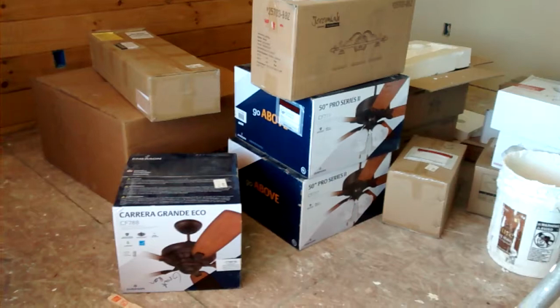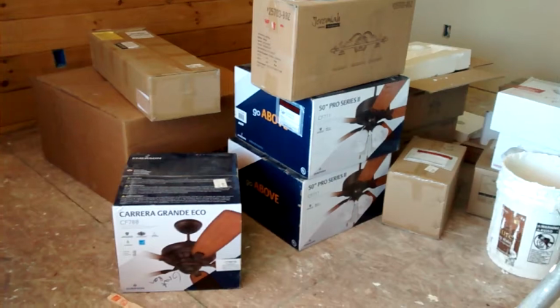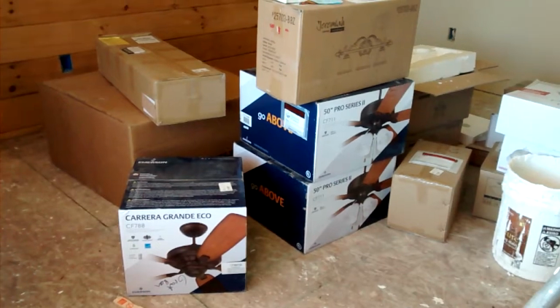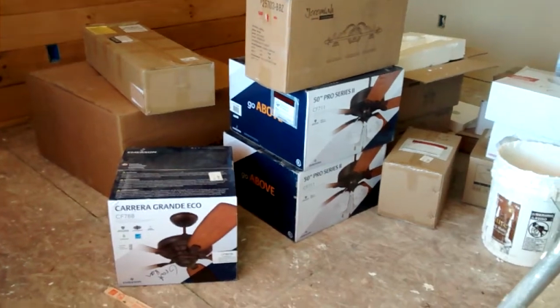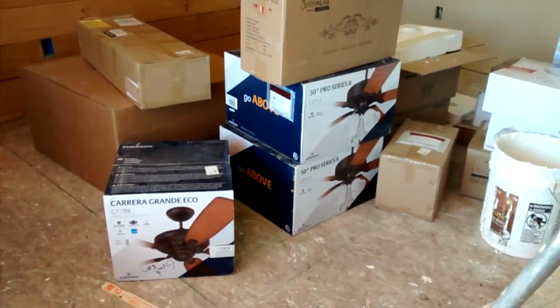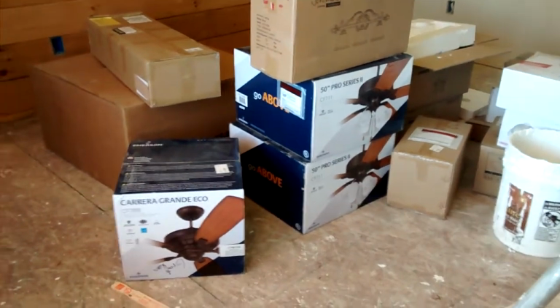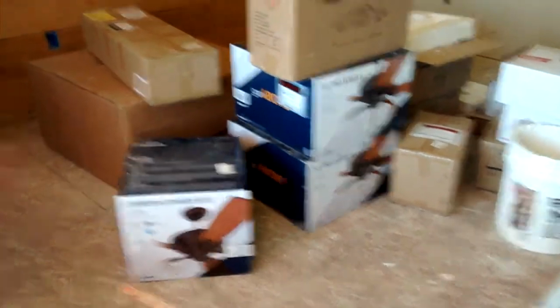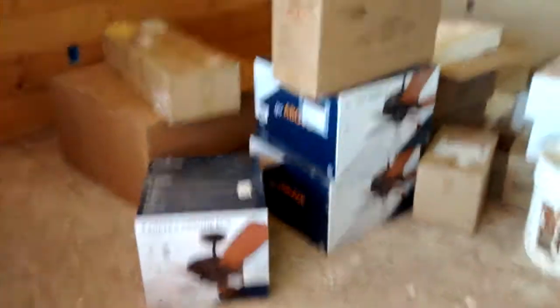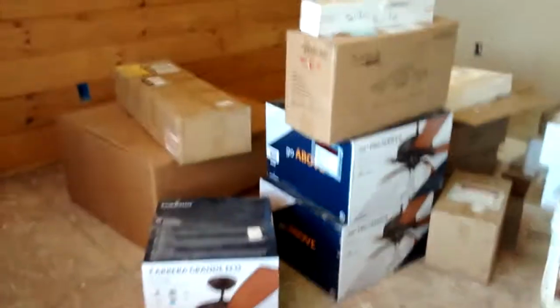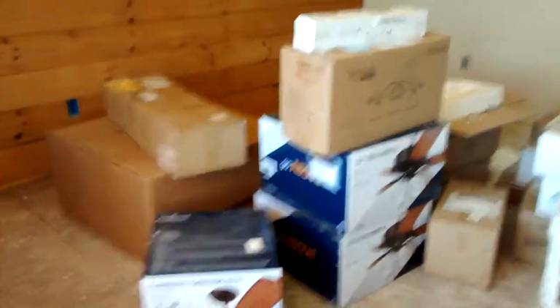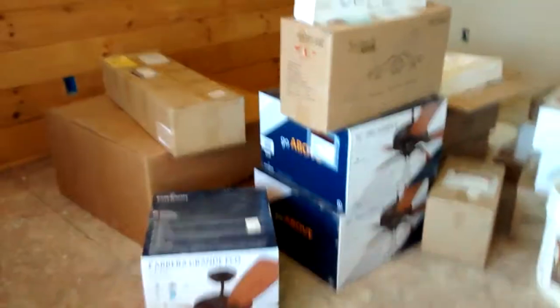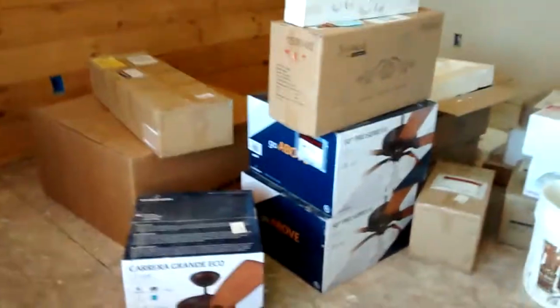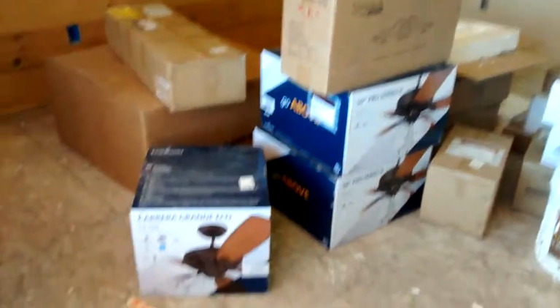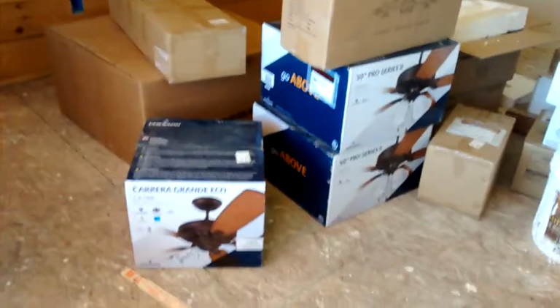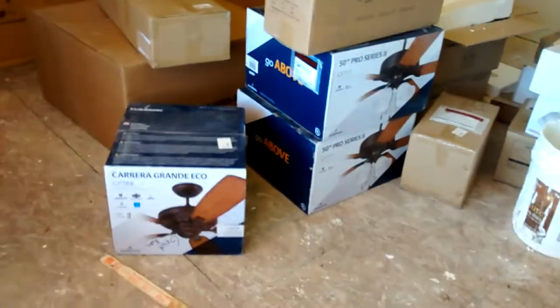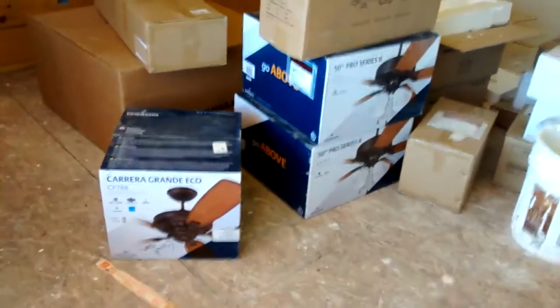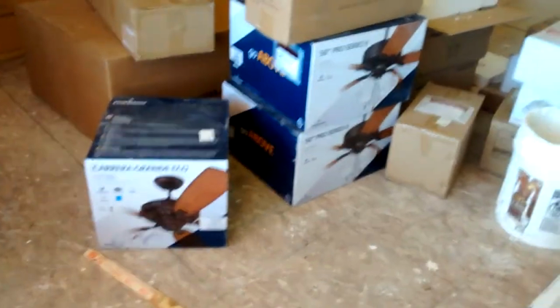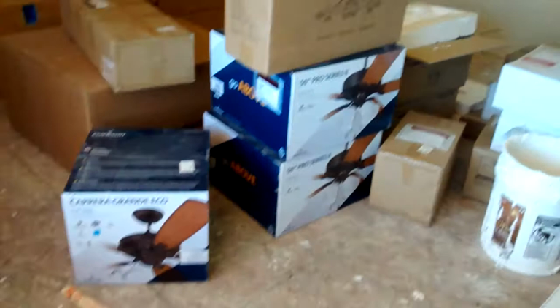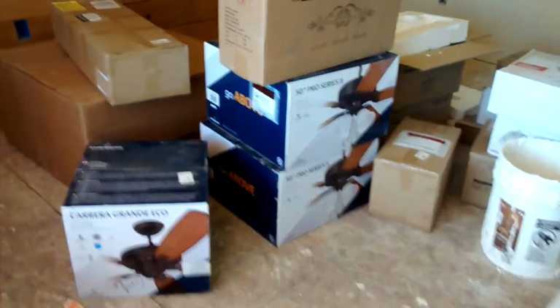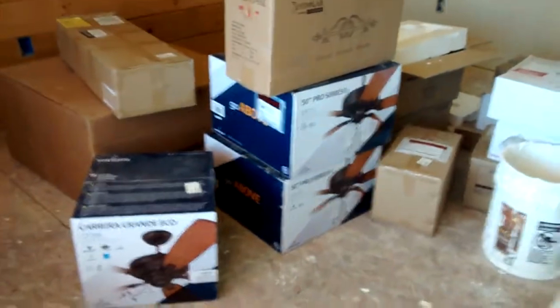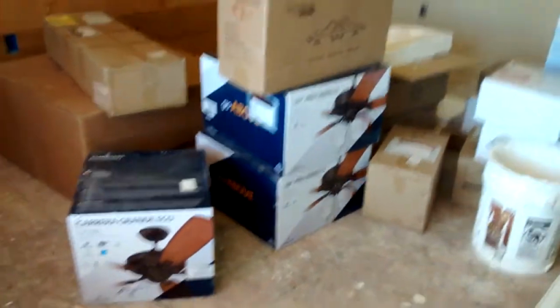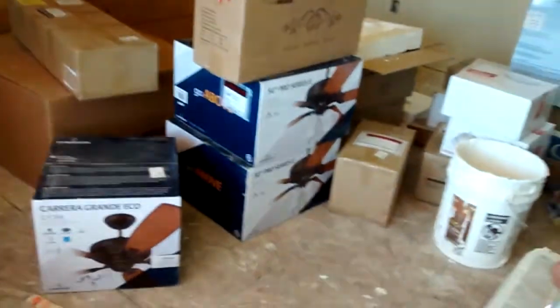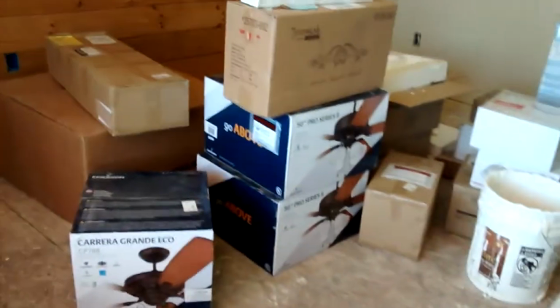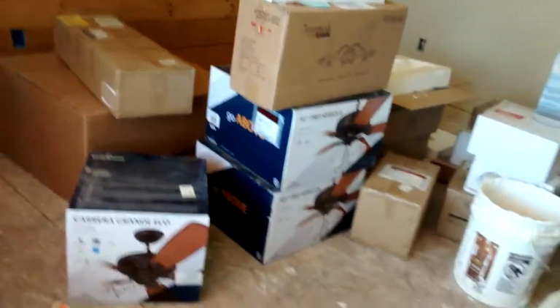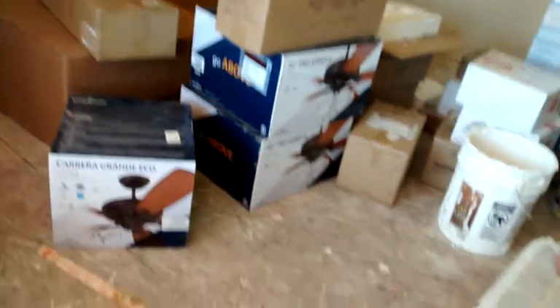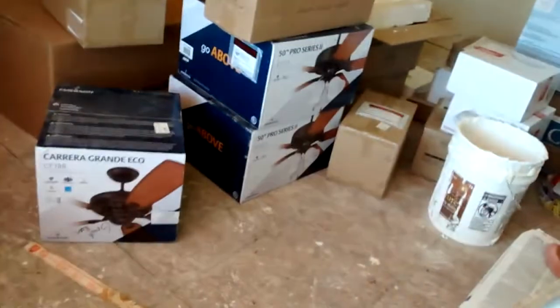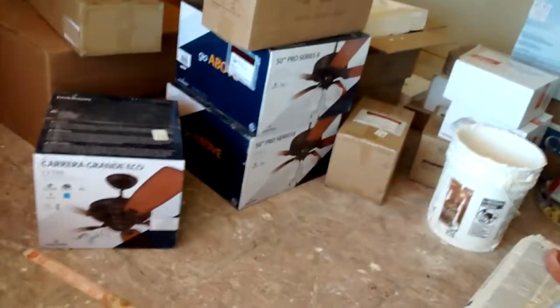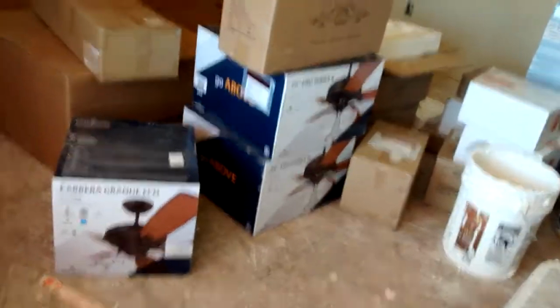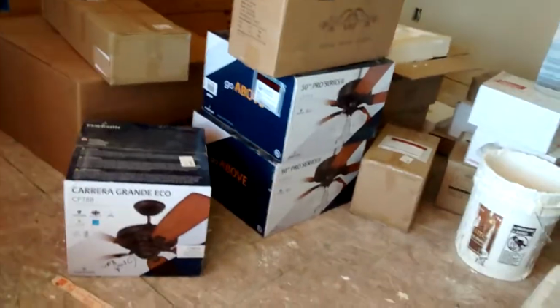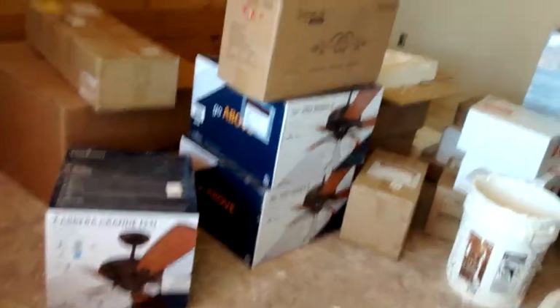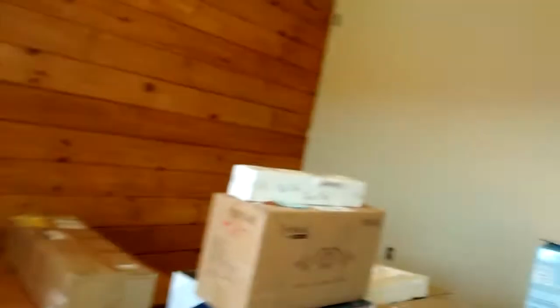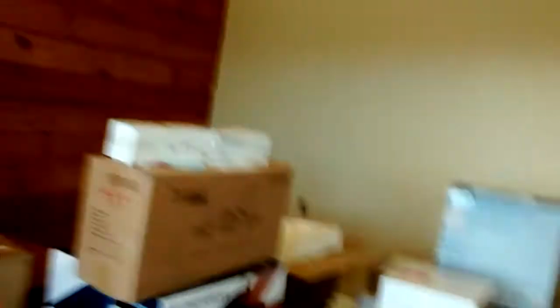Hey guys, I'm here at the house that my dad is building right now and the fans that are going to be installed here just came today. I'm going to show you them.